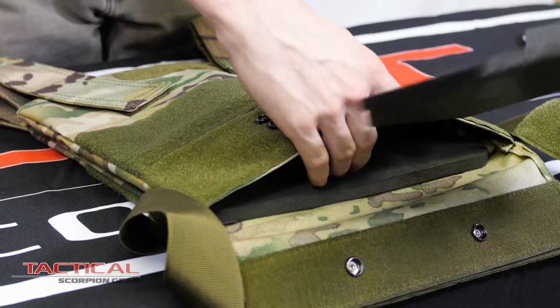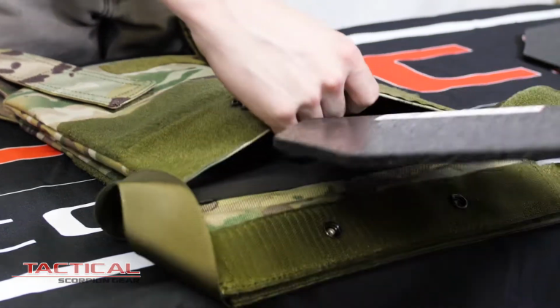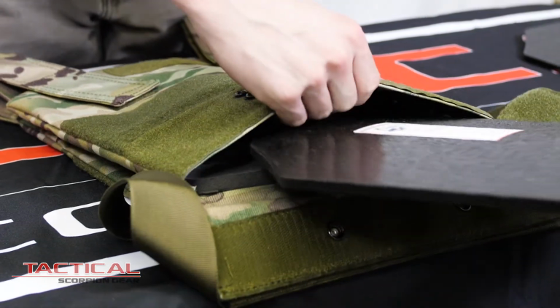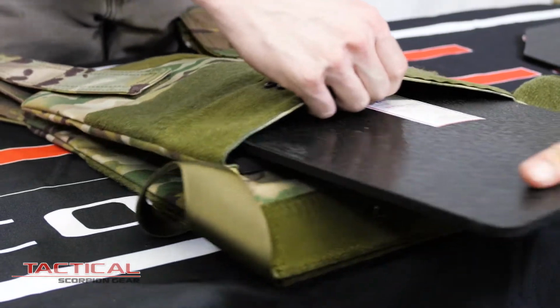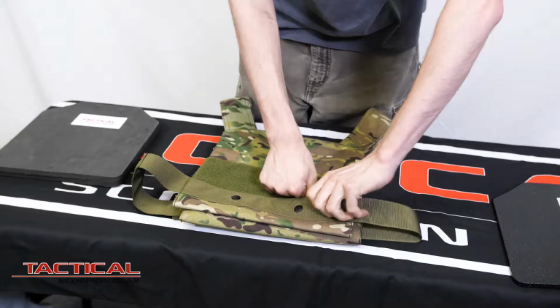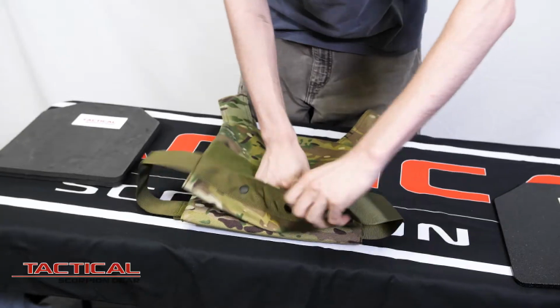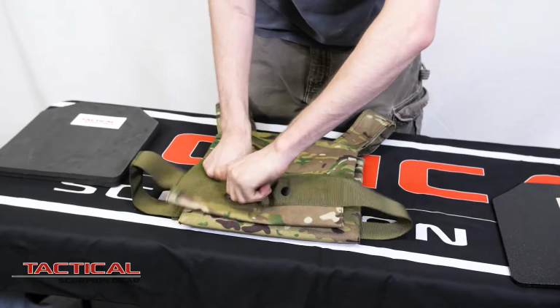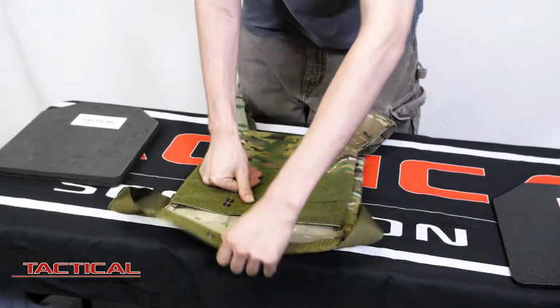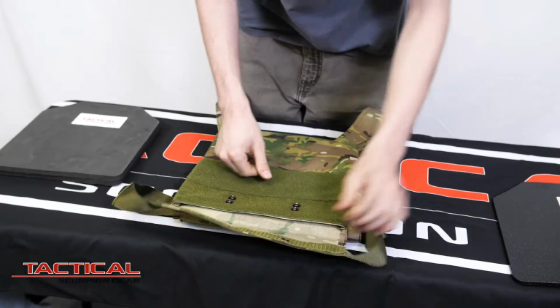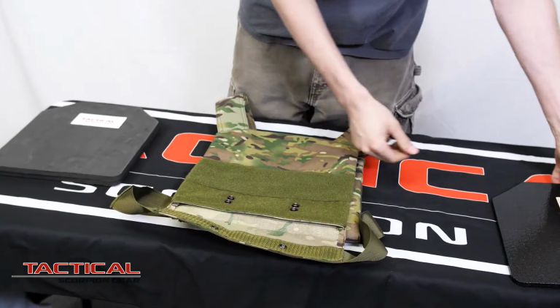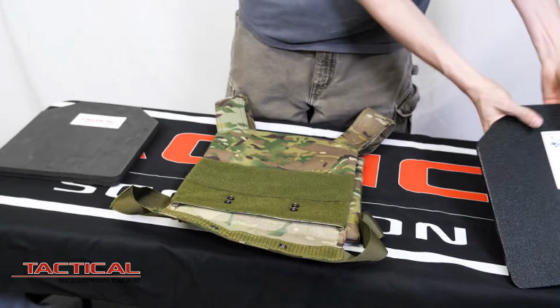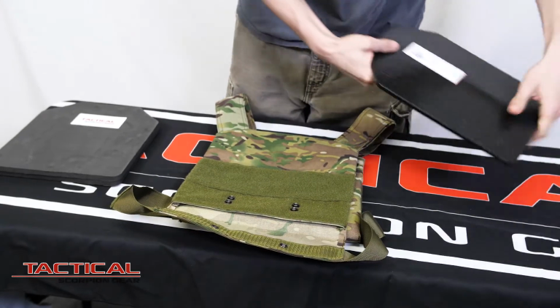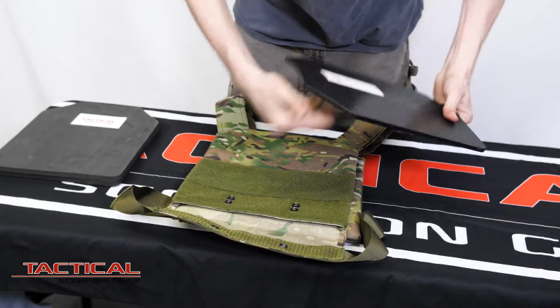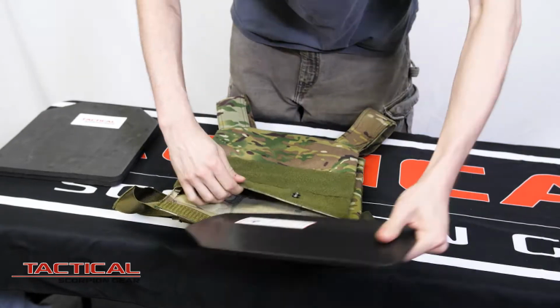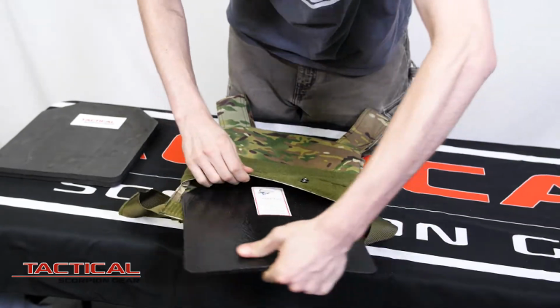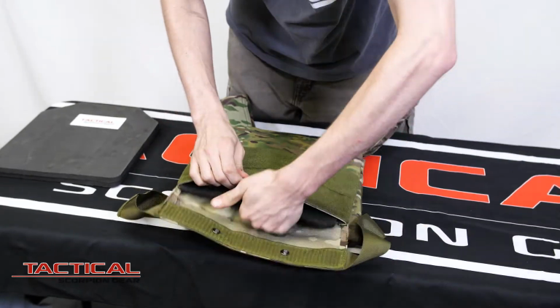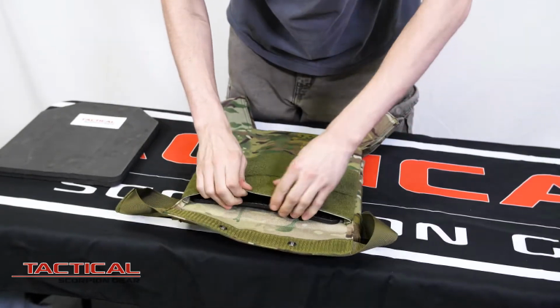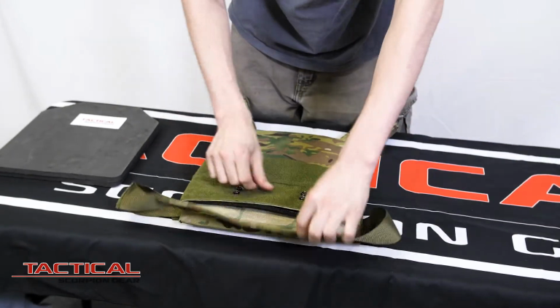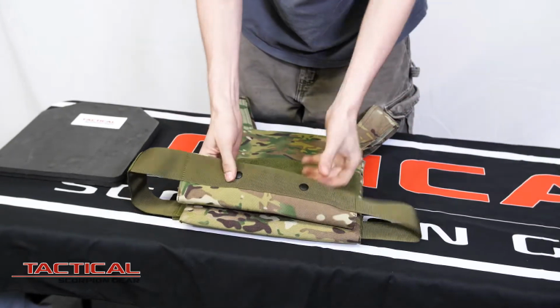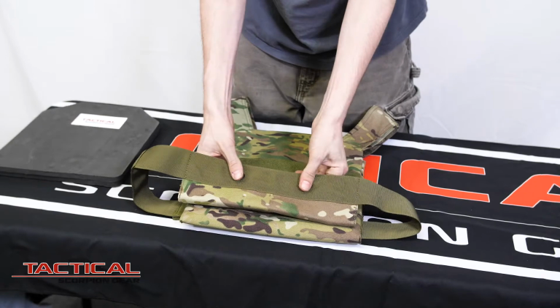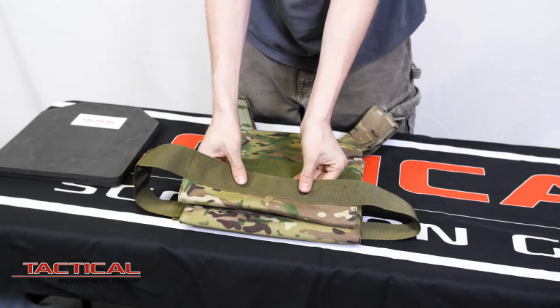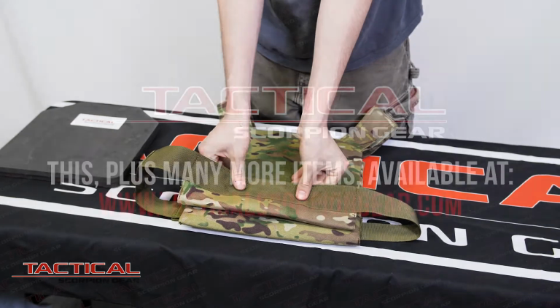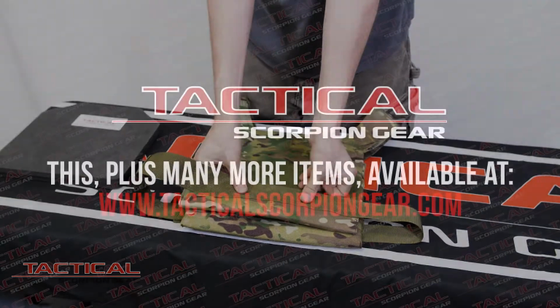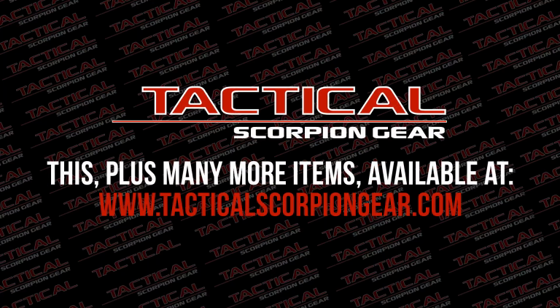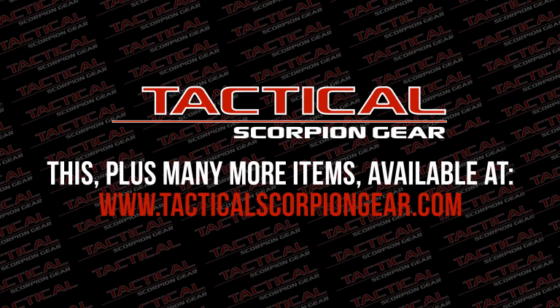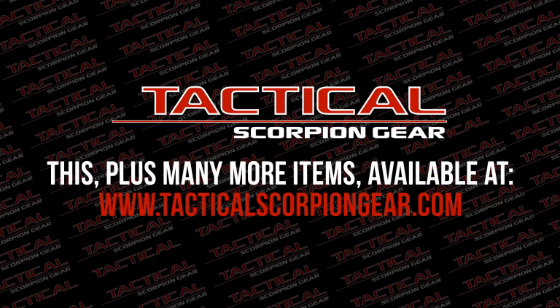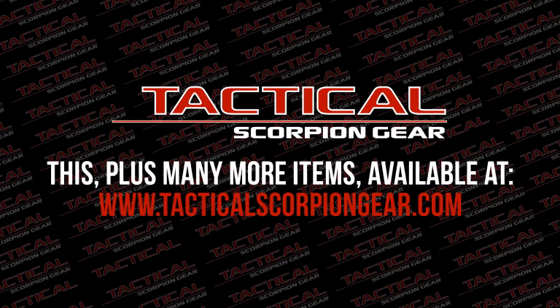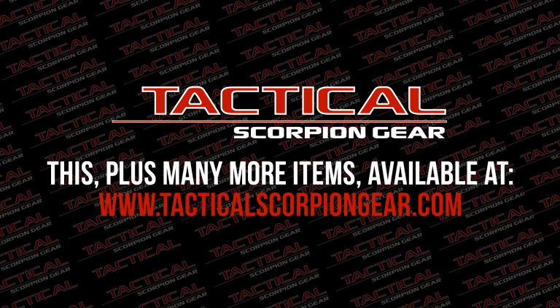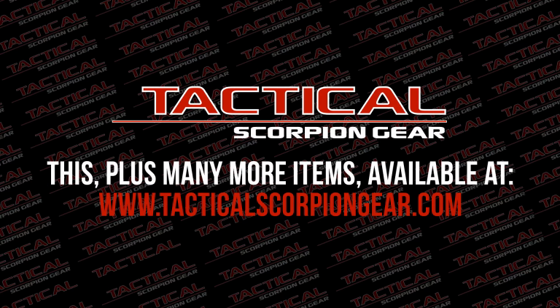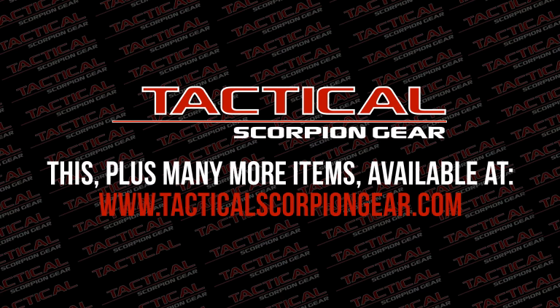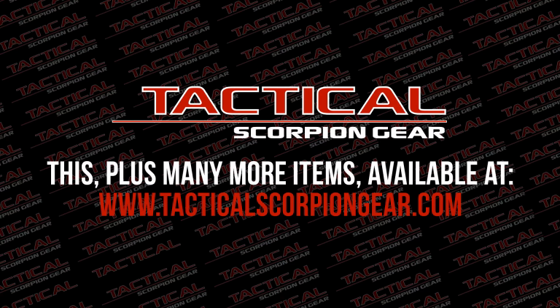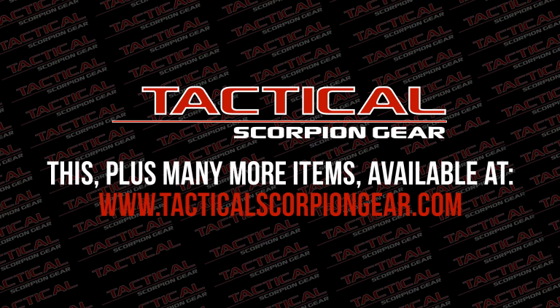We offer three sizes: a 10x12, an 11x14, and an 8x10. It's available in multicam as seen and black. This vest offers no lead time and ships instantly.